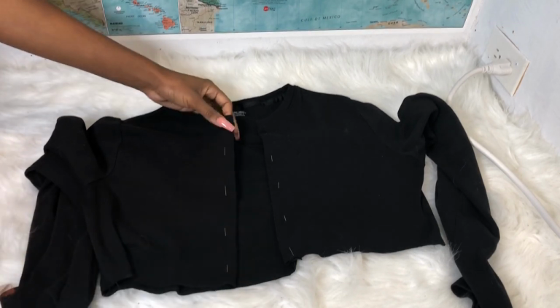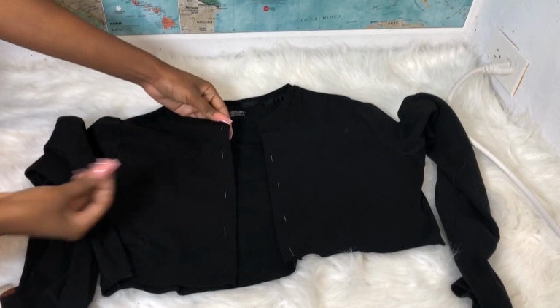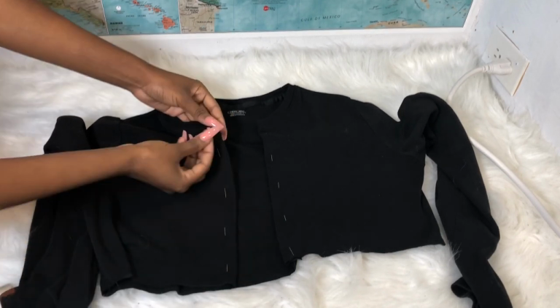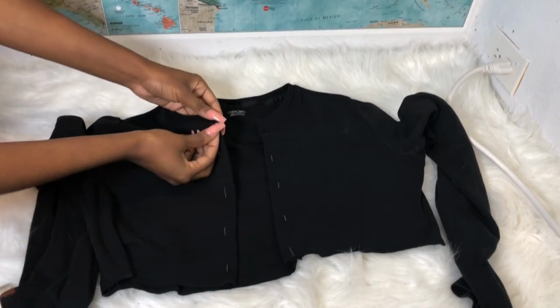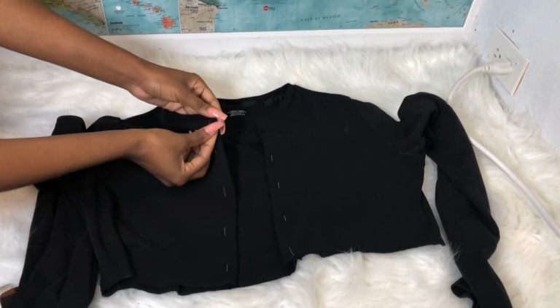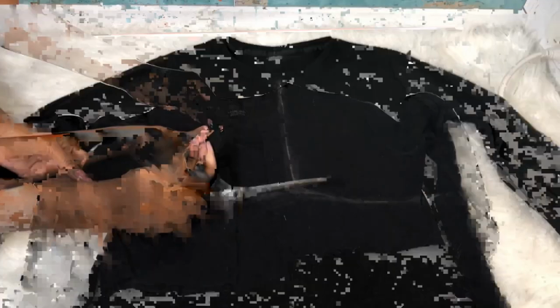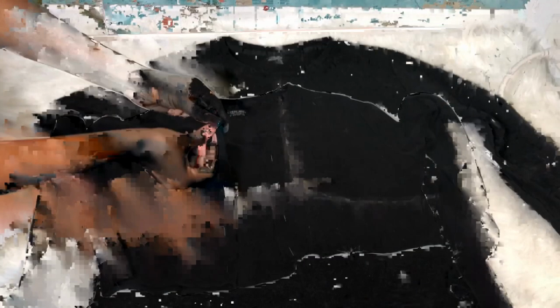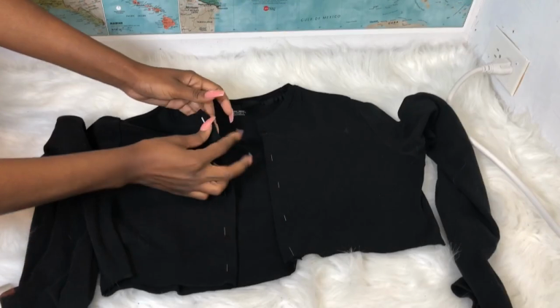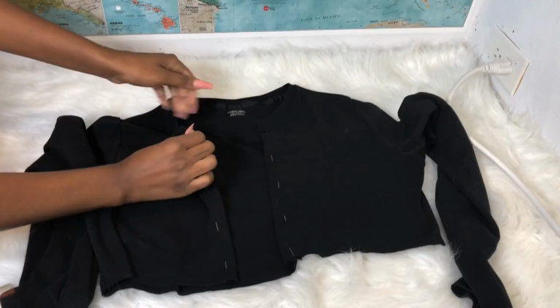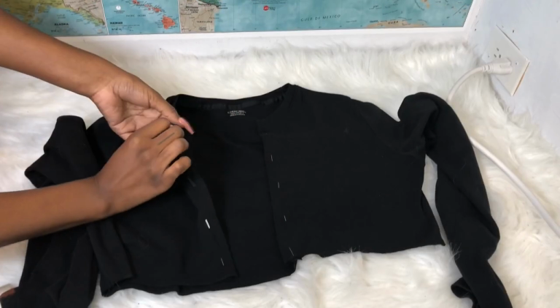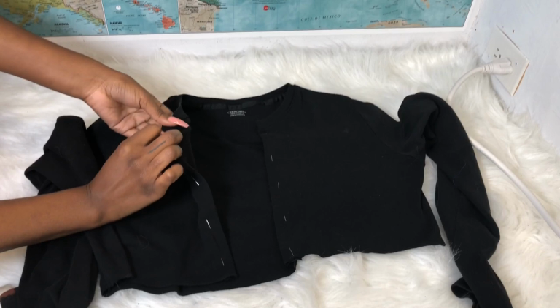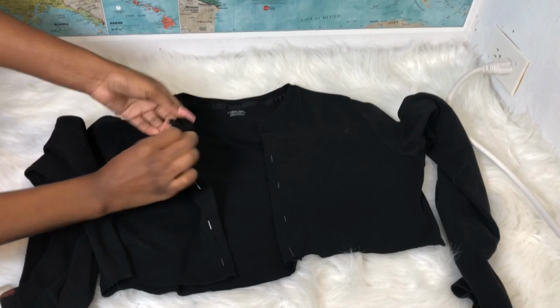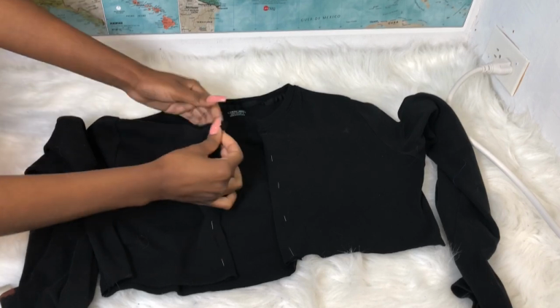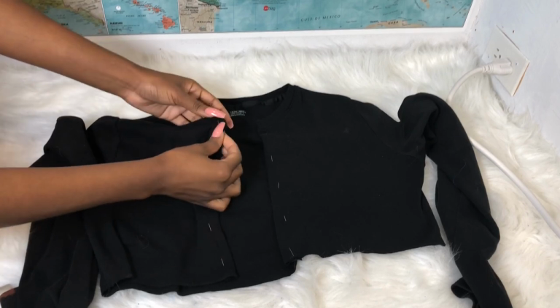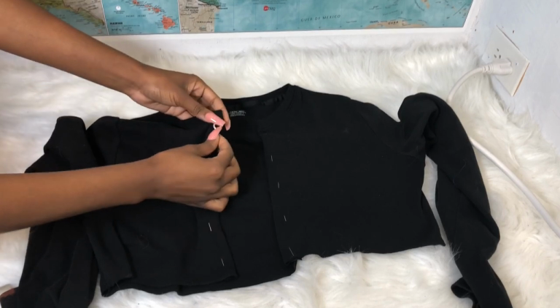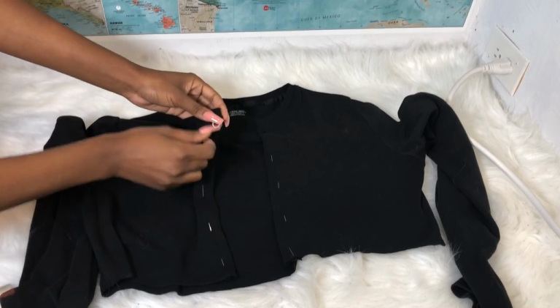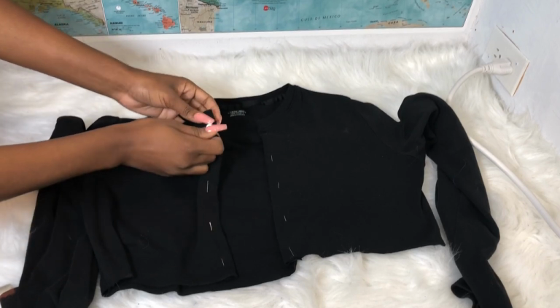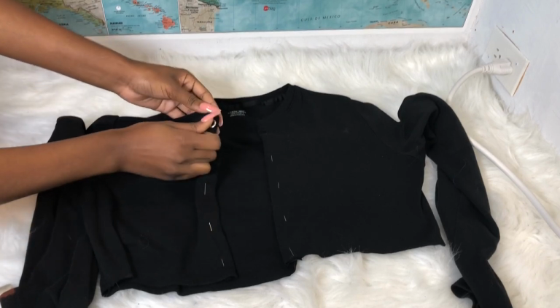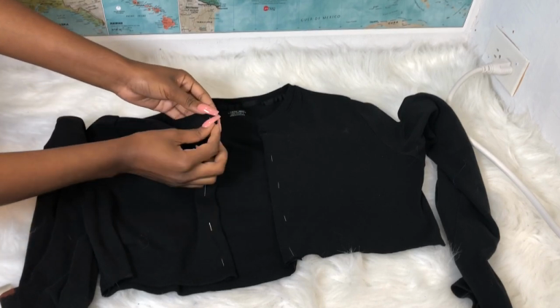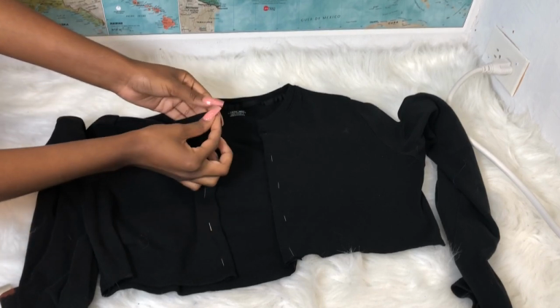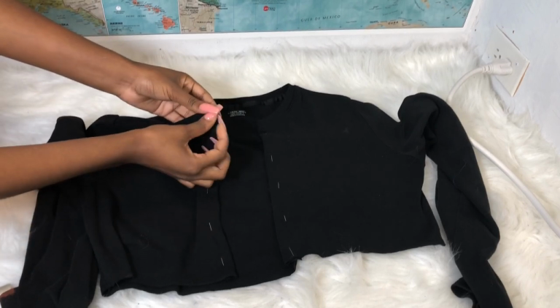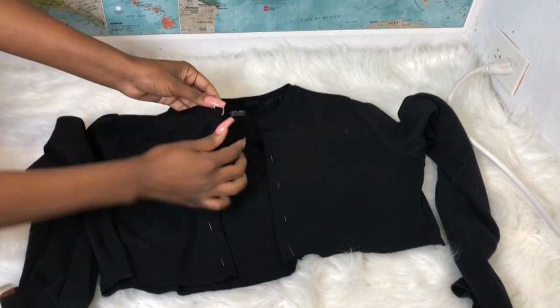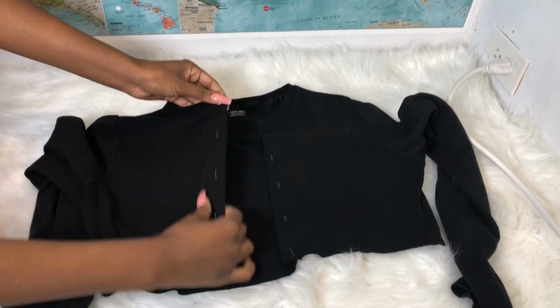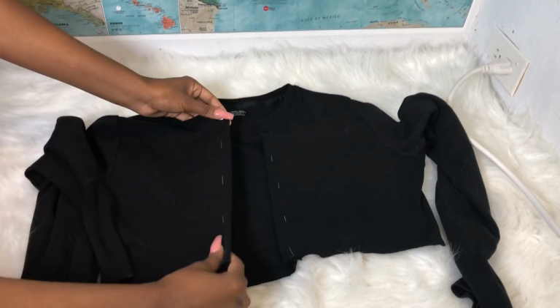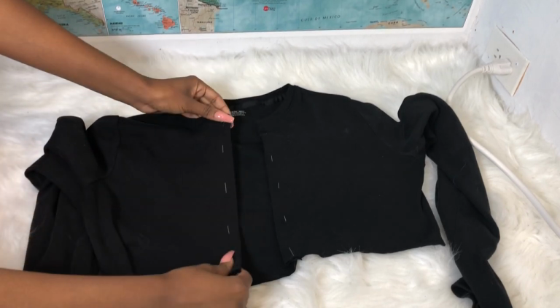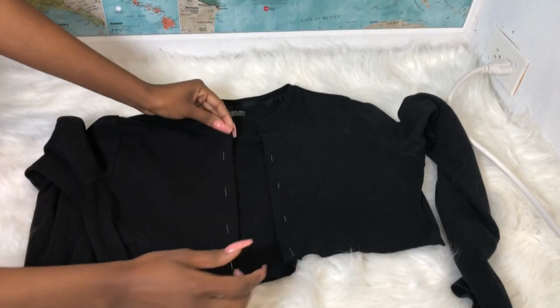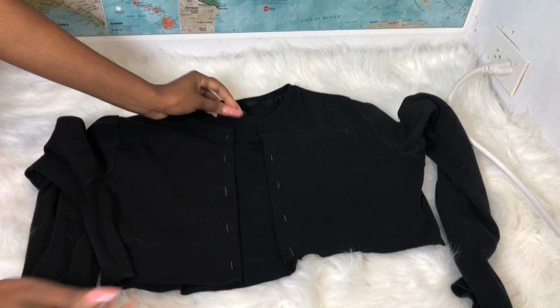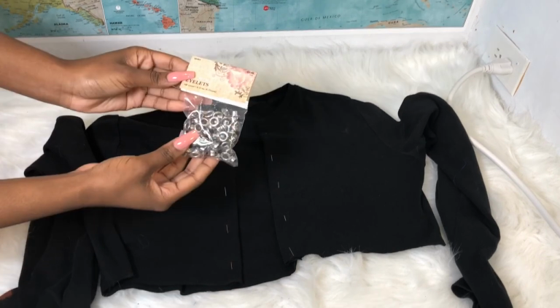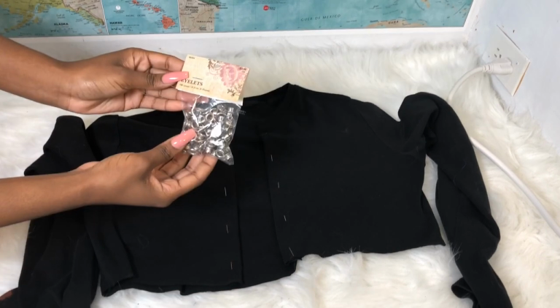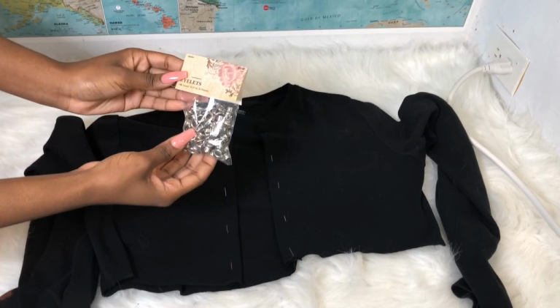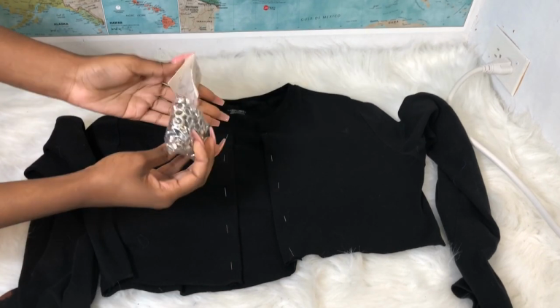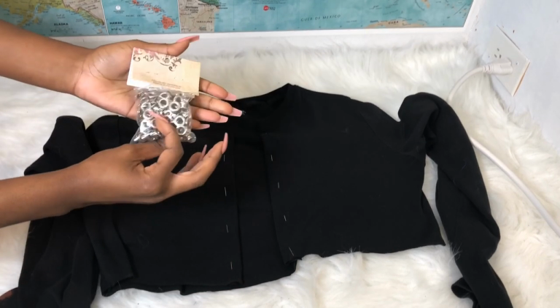You just want to make sure you're using the right size of eyelets. It really doesn't matter too much, but you want to make sure it fits and works. I bought mine at Hobby Lobby, and they fit perfectly.